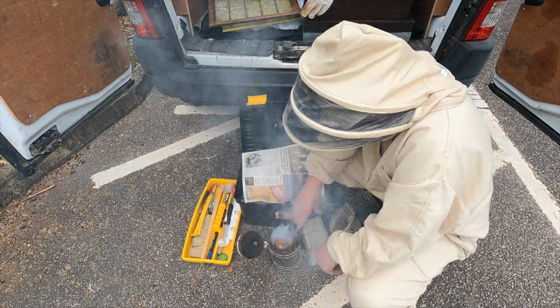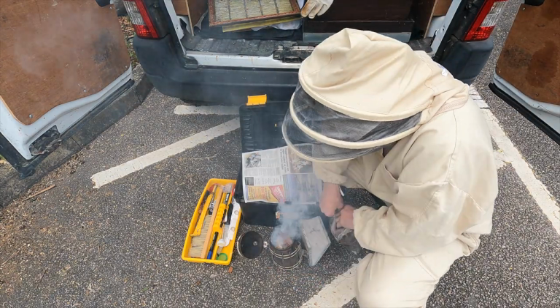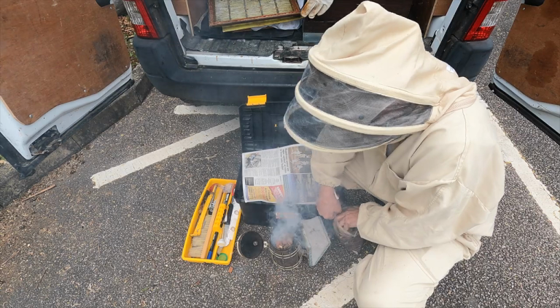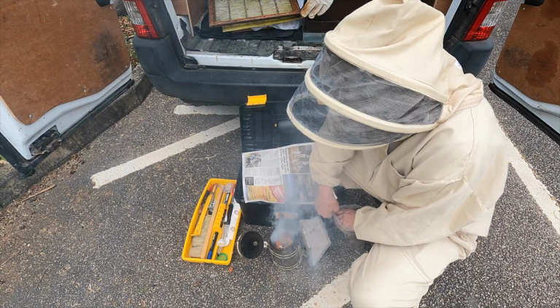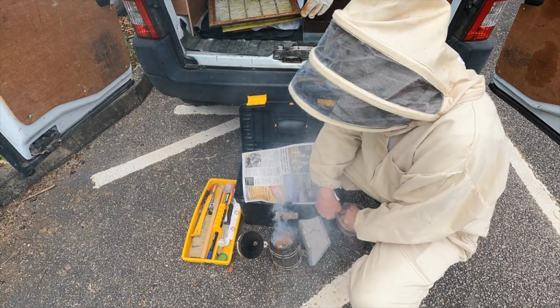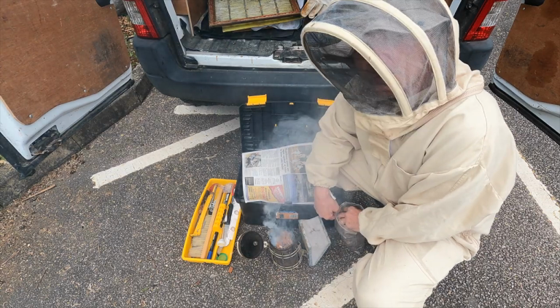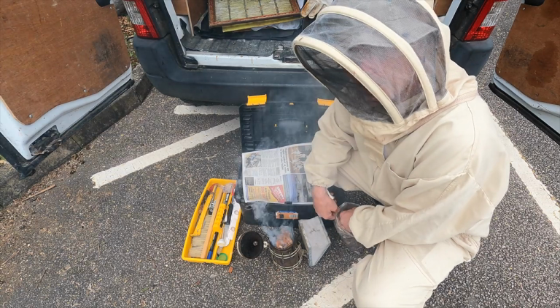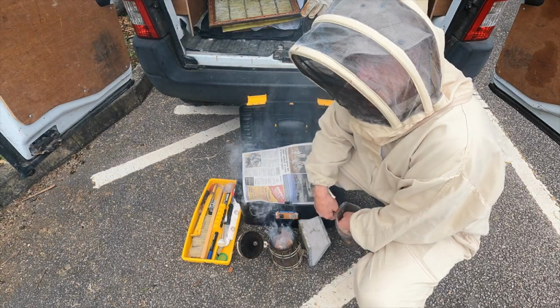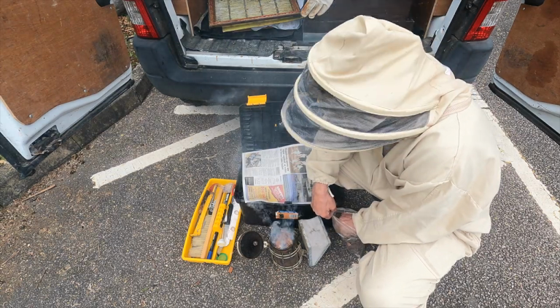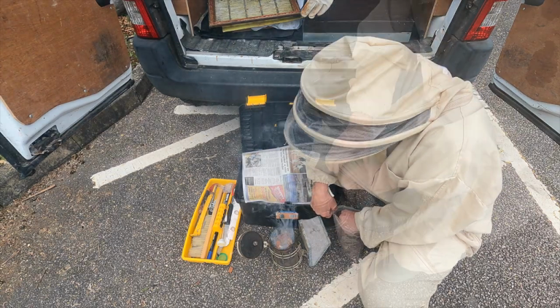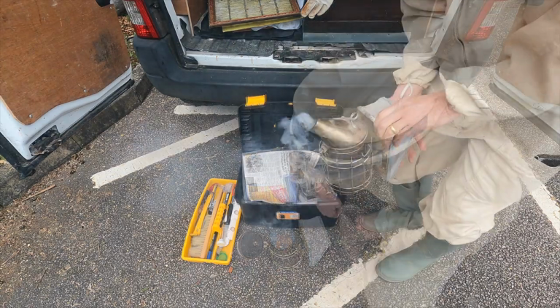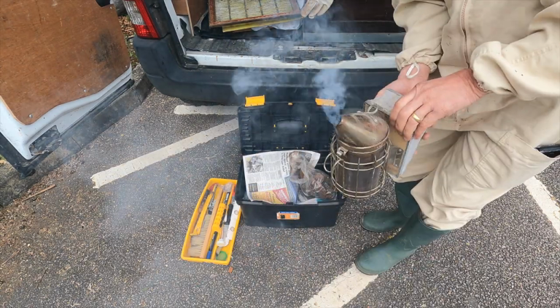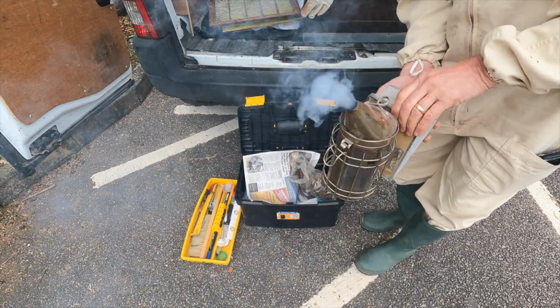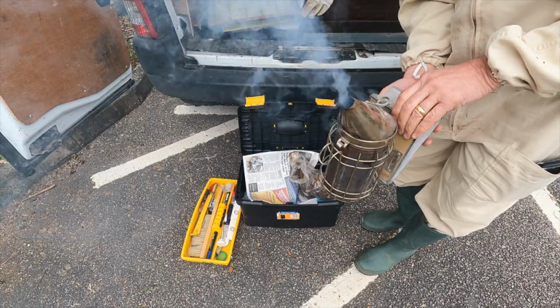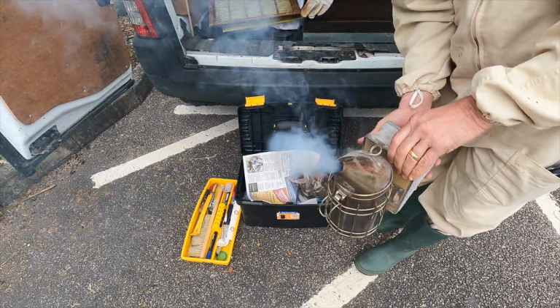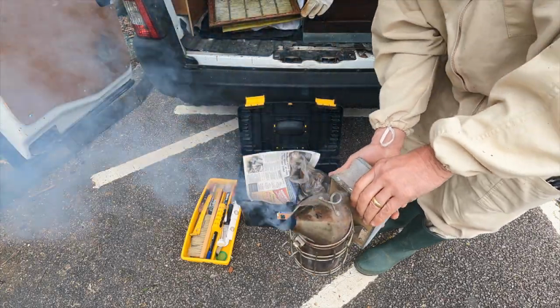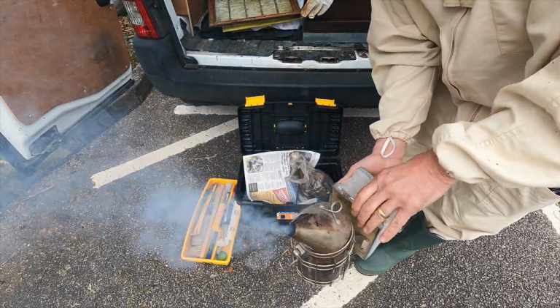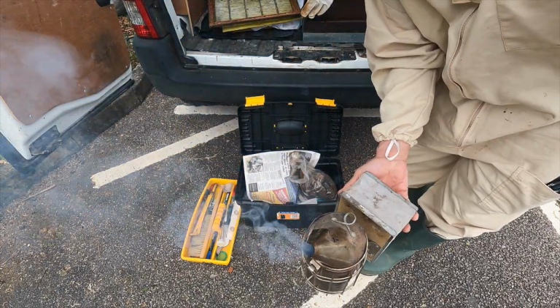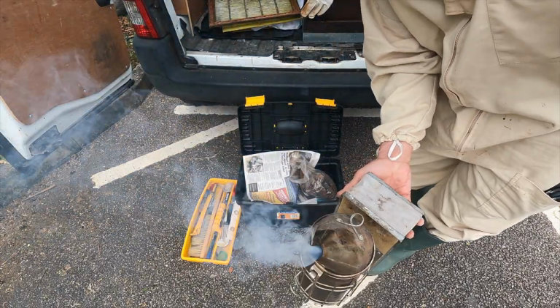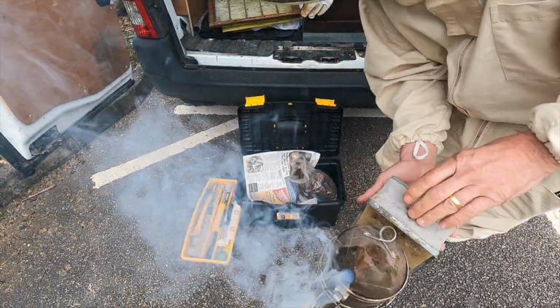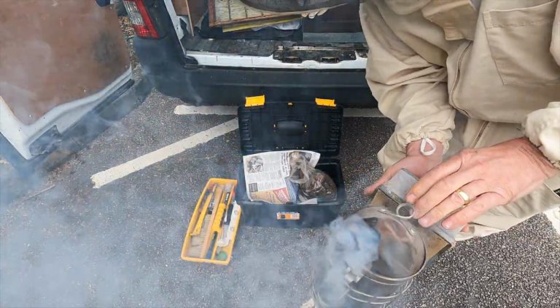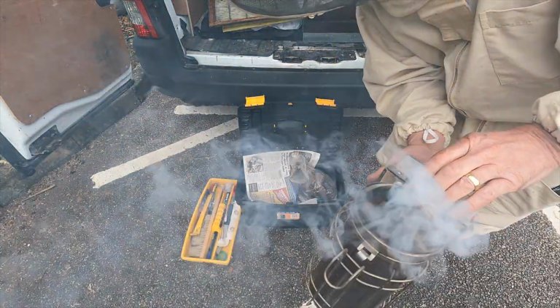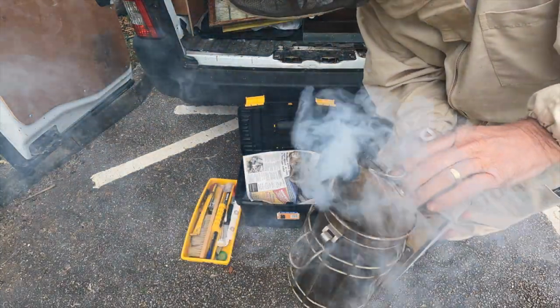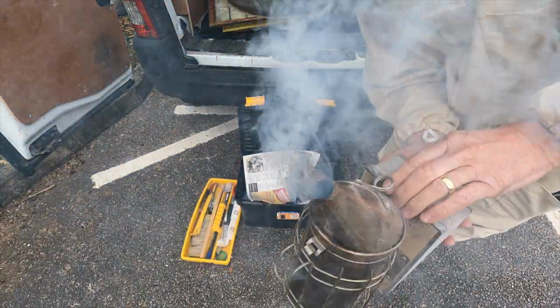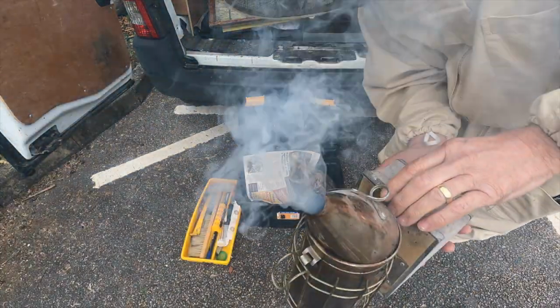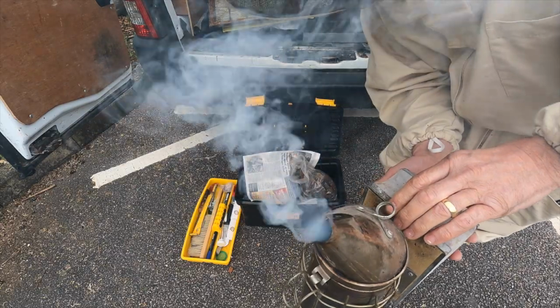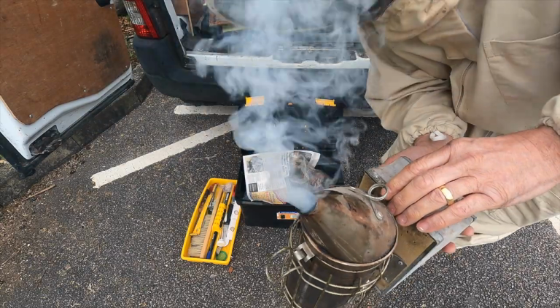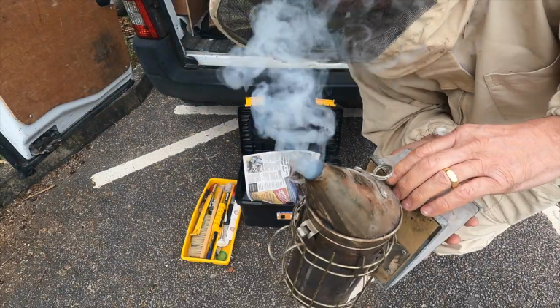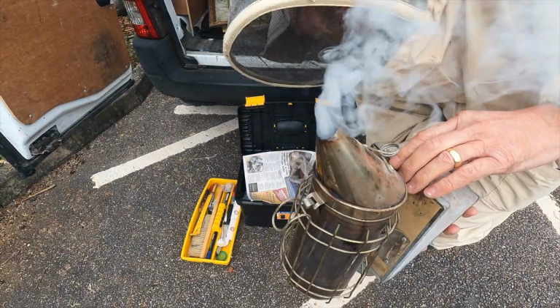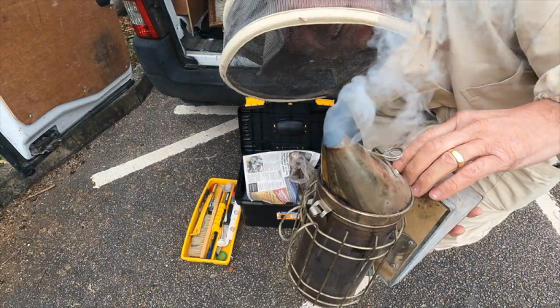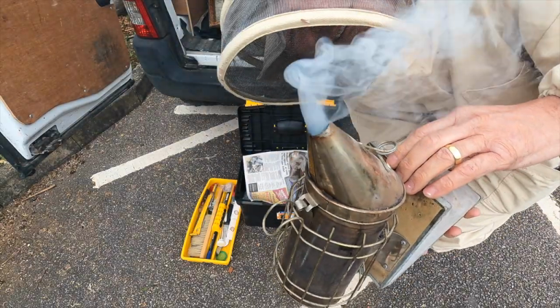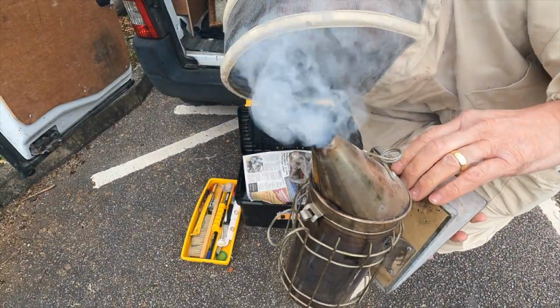This smokes really well. It's not just food from smoke. That's pretty nice — pretty good smoker fuel.